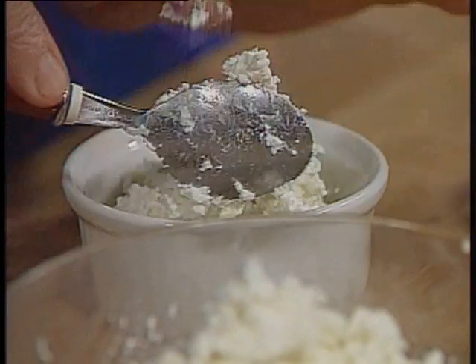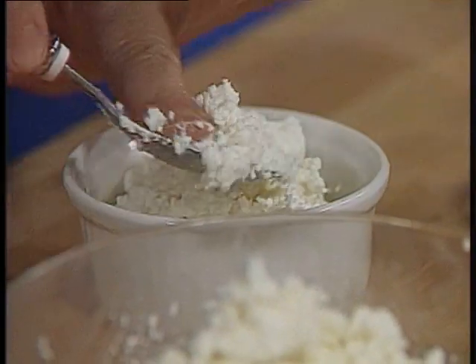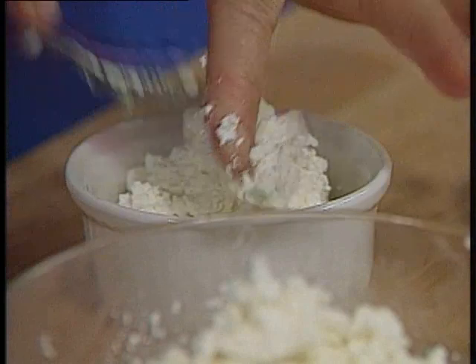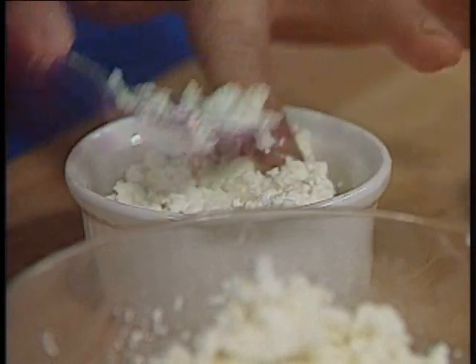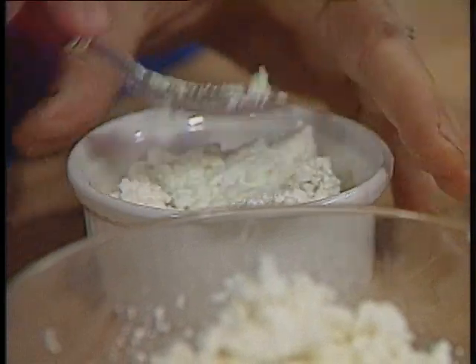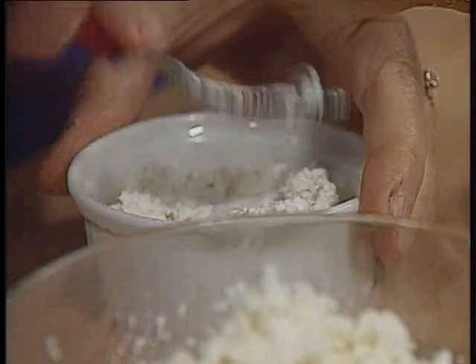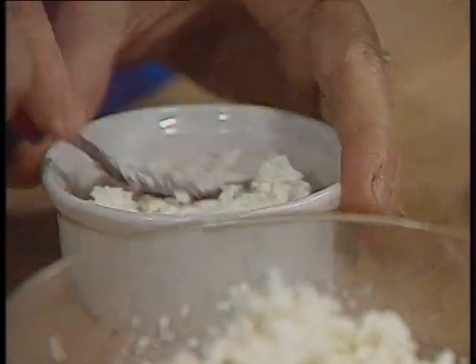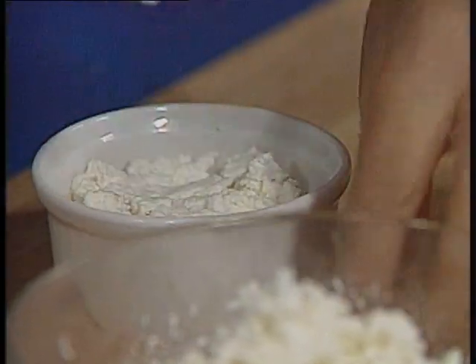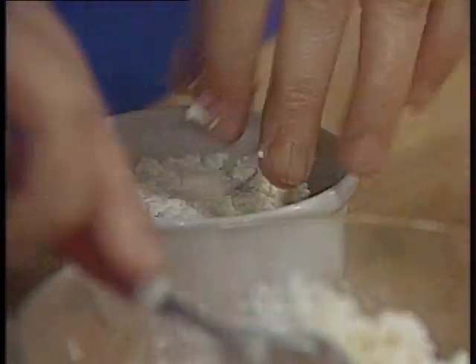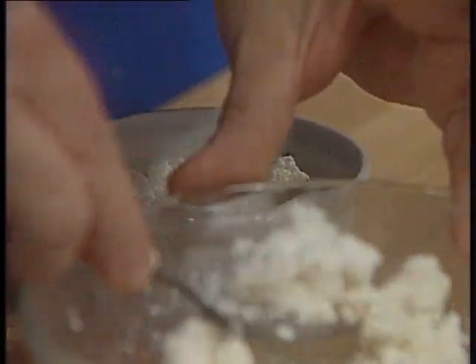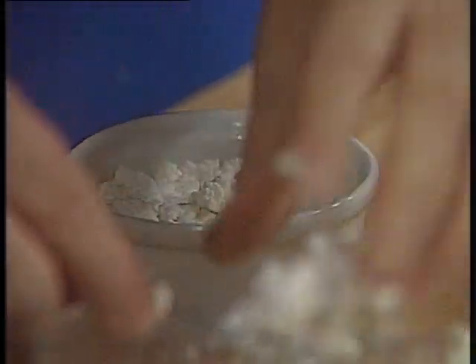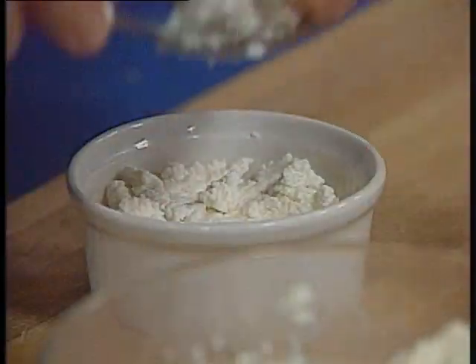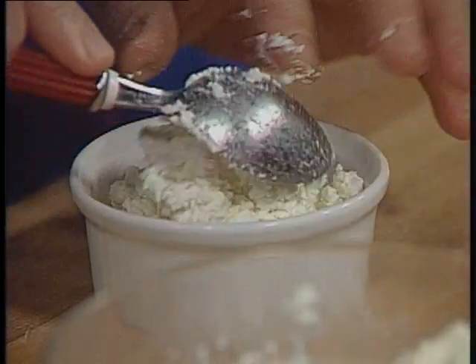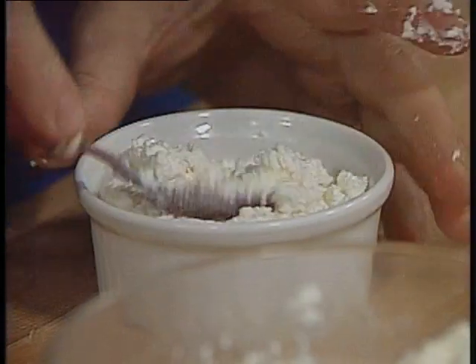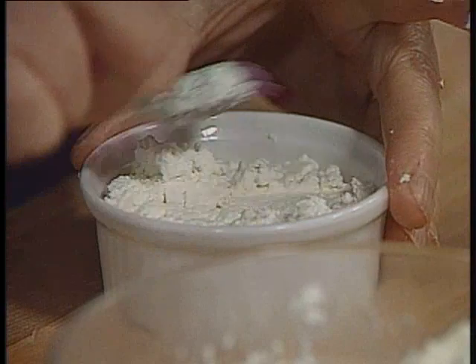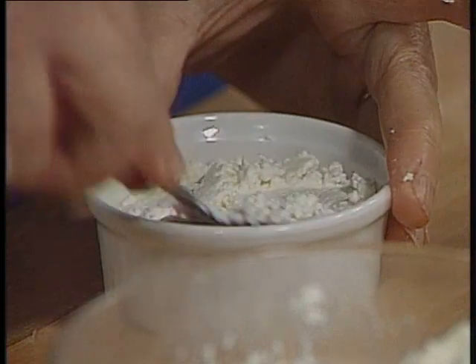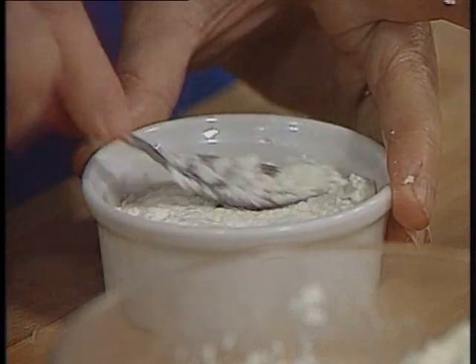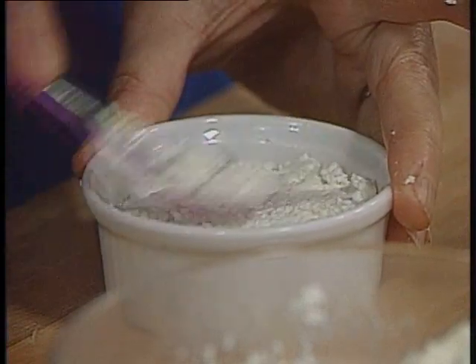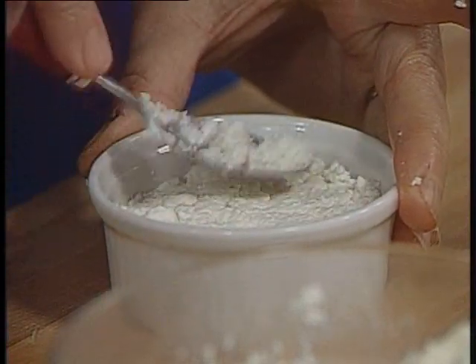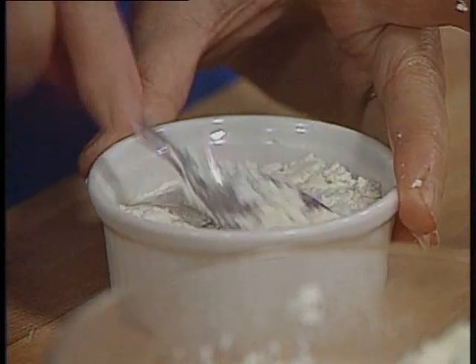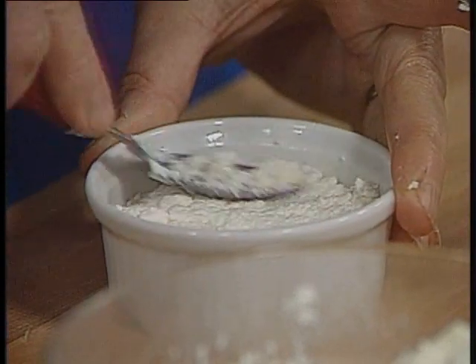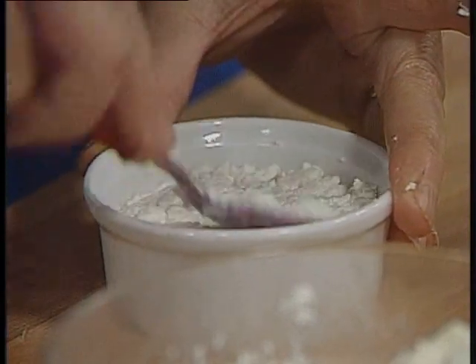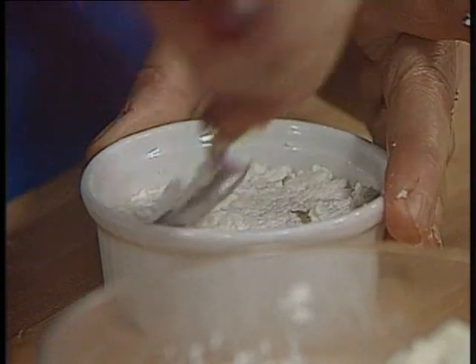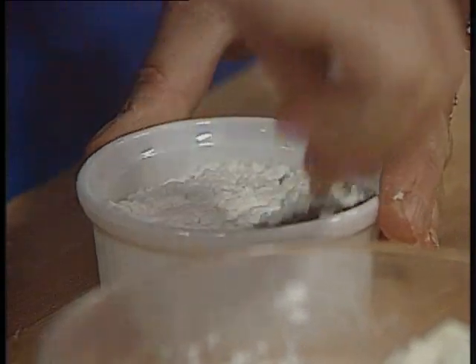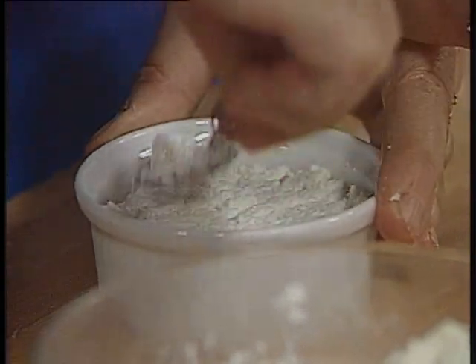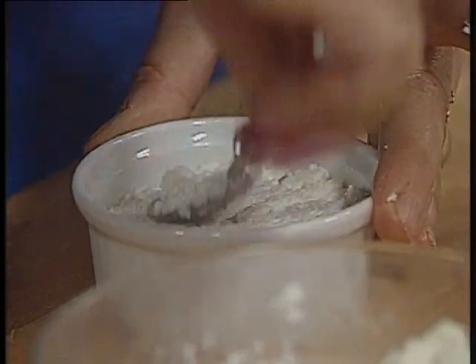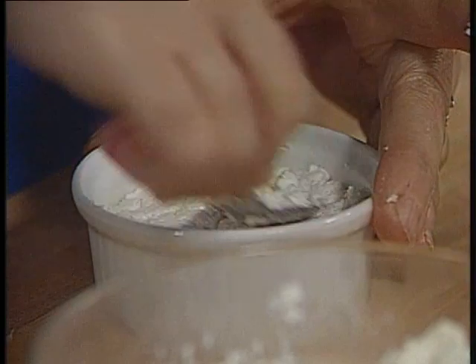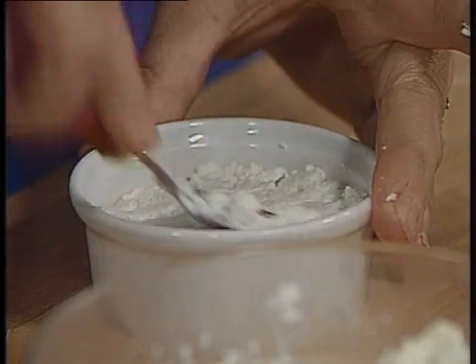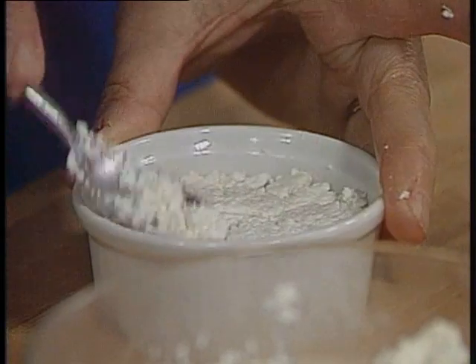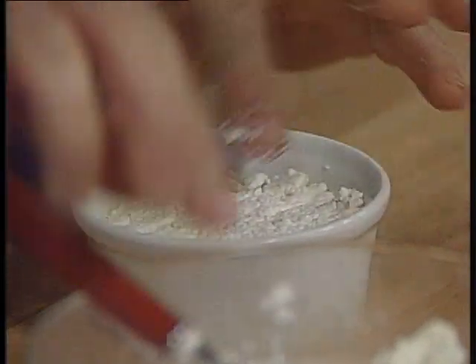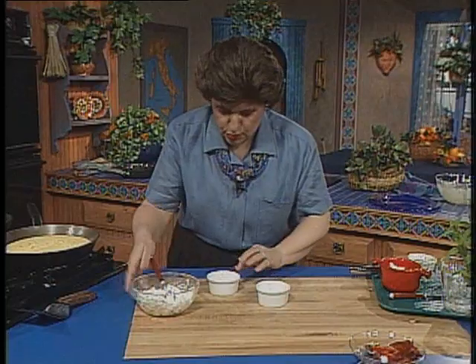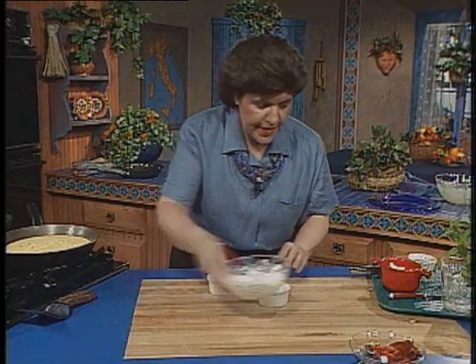Sometimes I use an ice cream scoop to mold this into a frying pan. I'm going to do two for you and press that down really well. You could also add a little bit of mint or some parsley to the bottom of the mold.